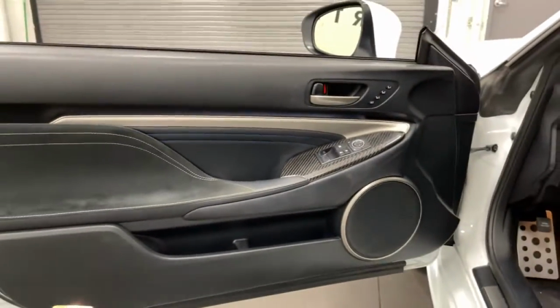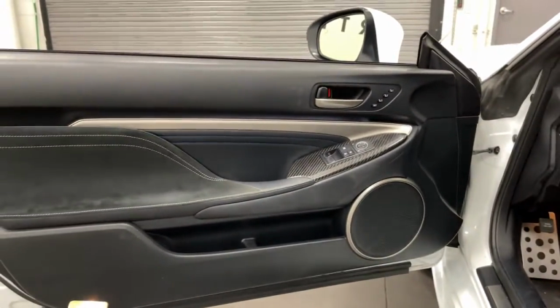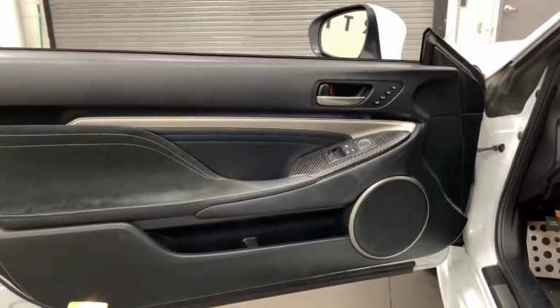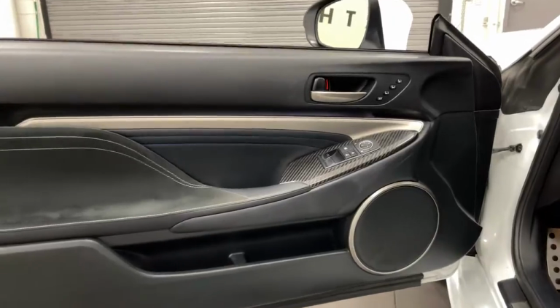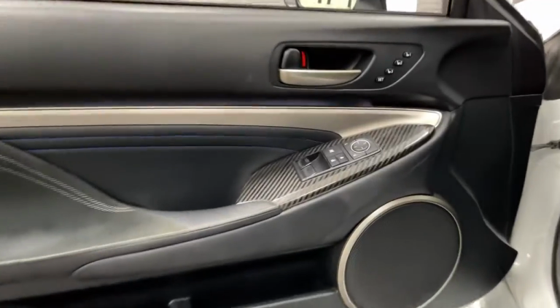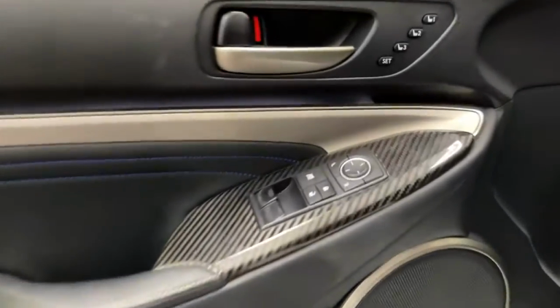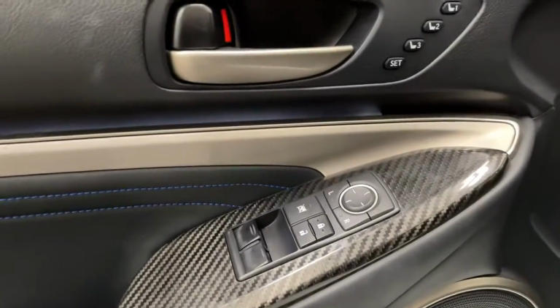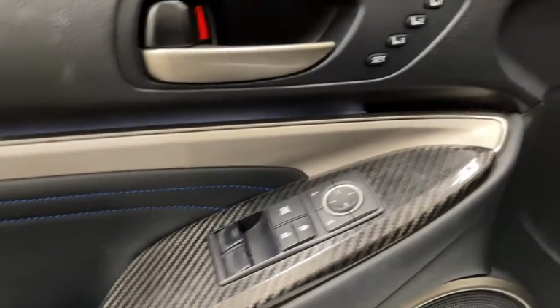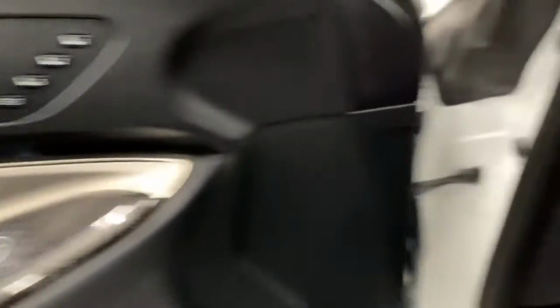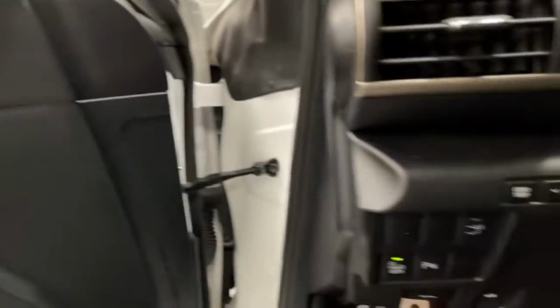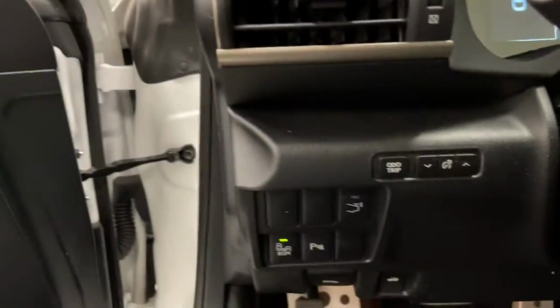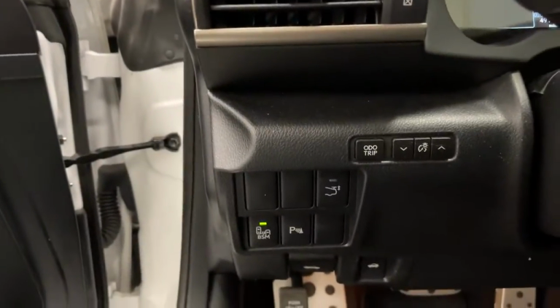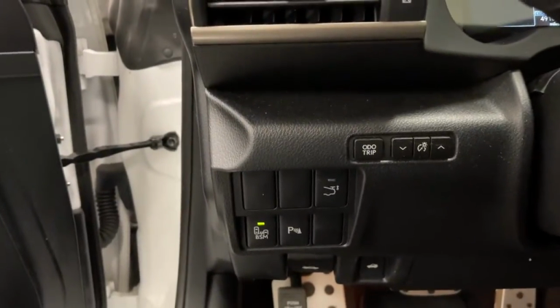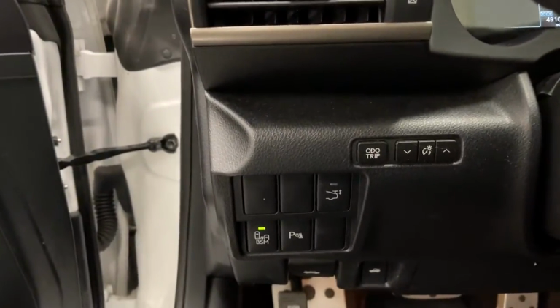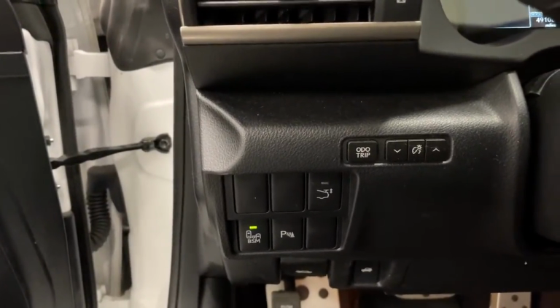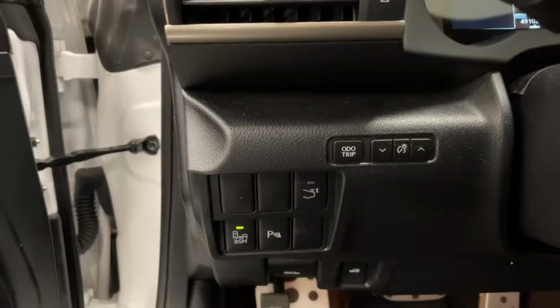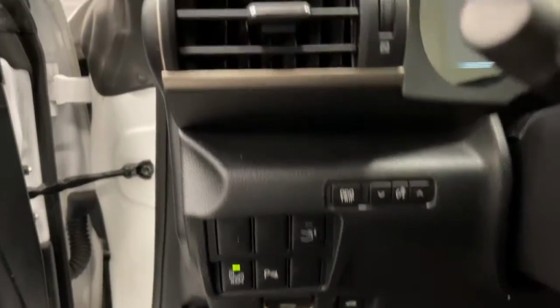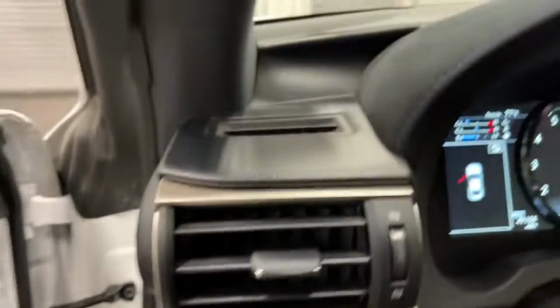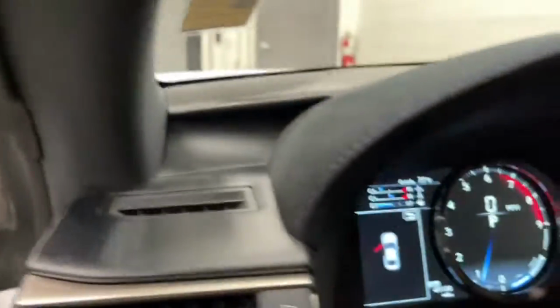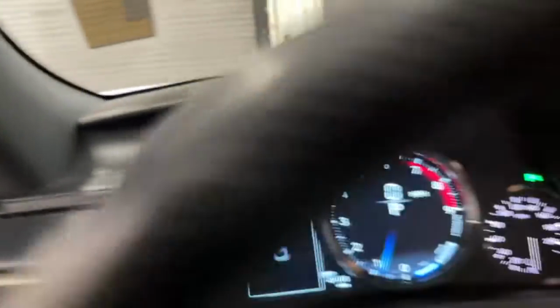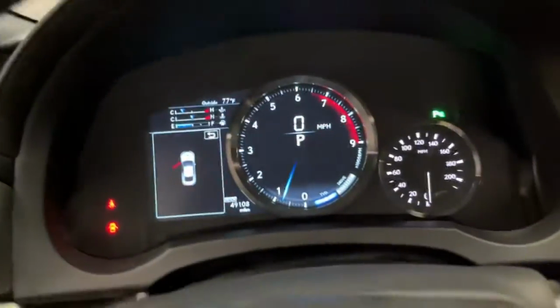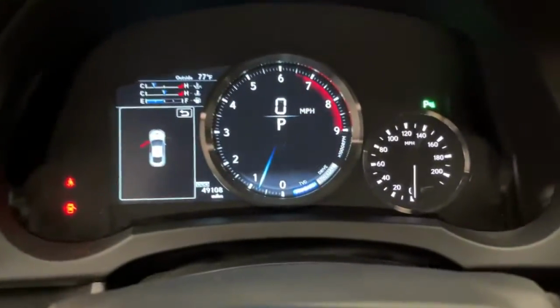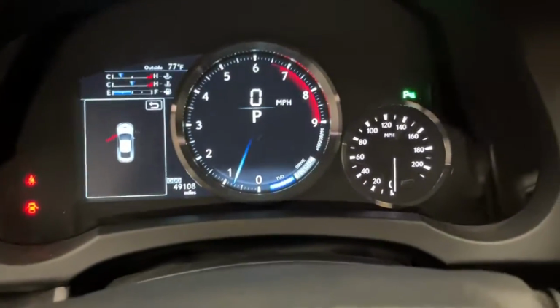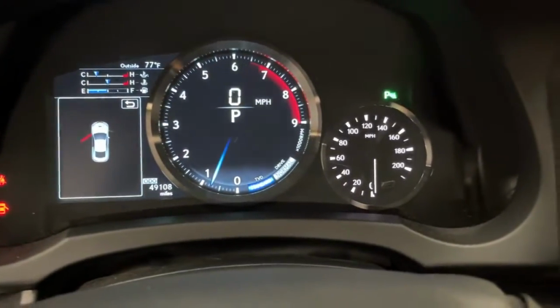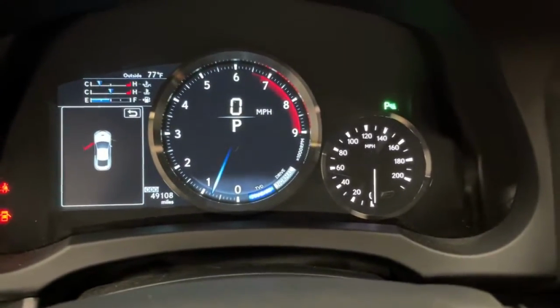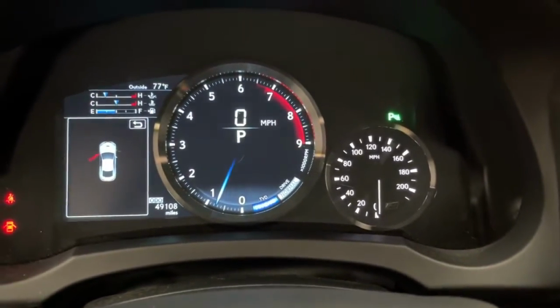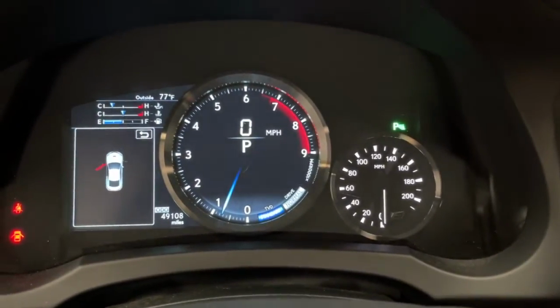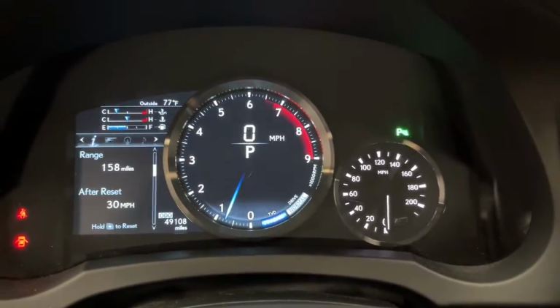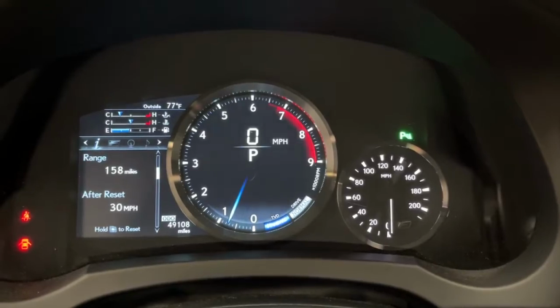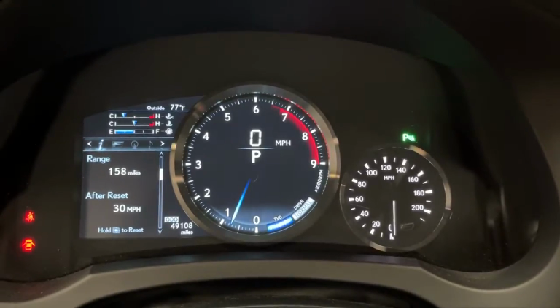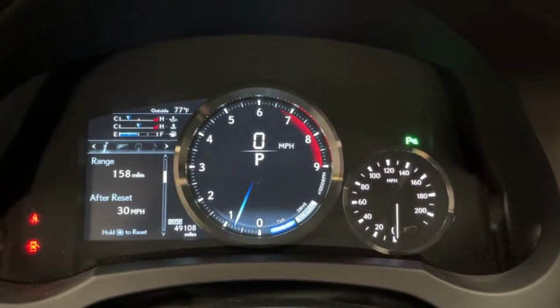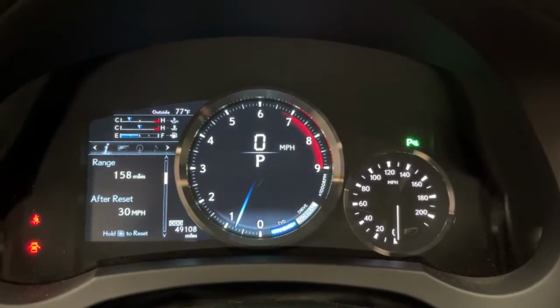The following are some of this vehicle's highlighted options: electronic stability control, rain-sensing wipers, trip computer, power windows, bucket seats, four-wheel disc brakes, and power steering.